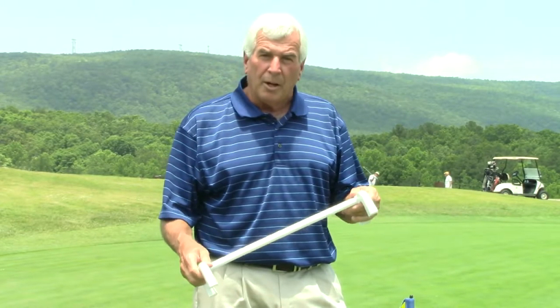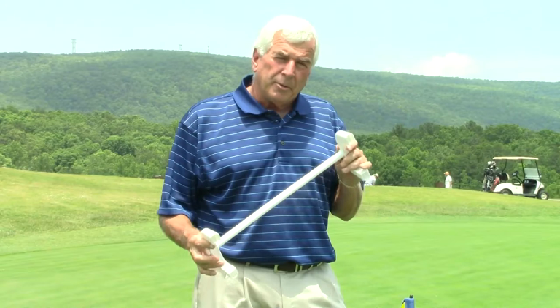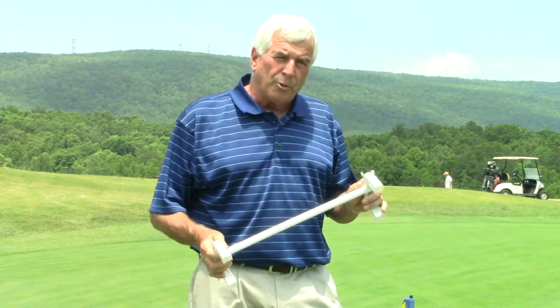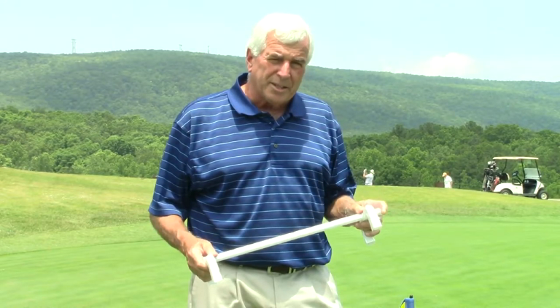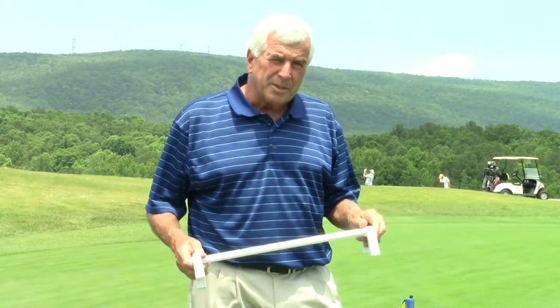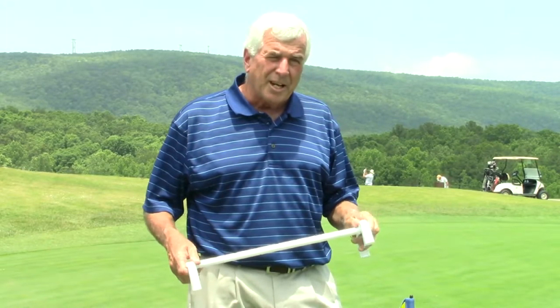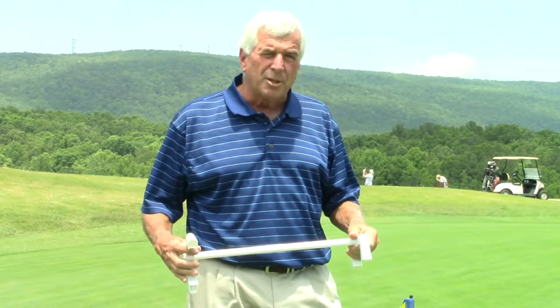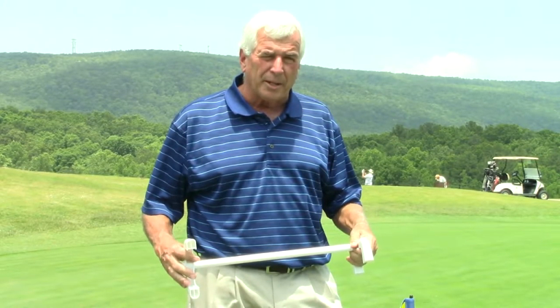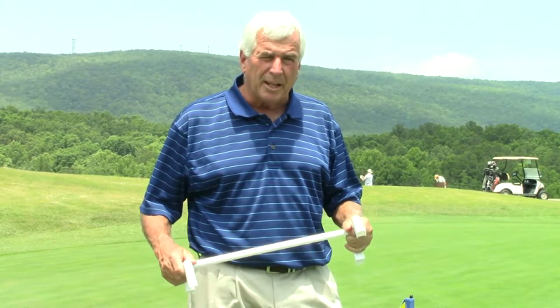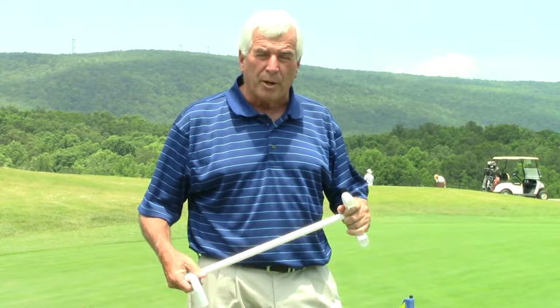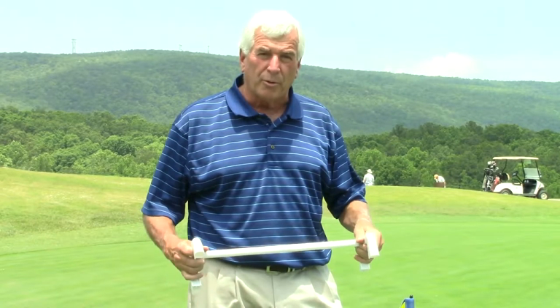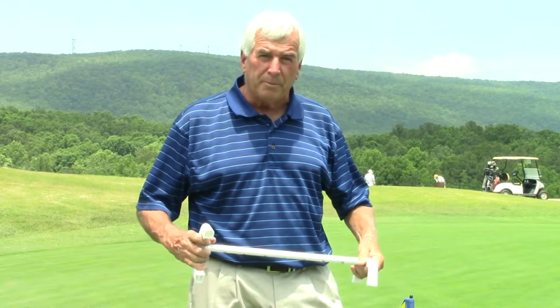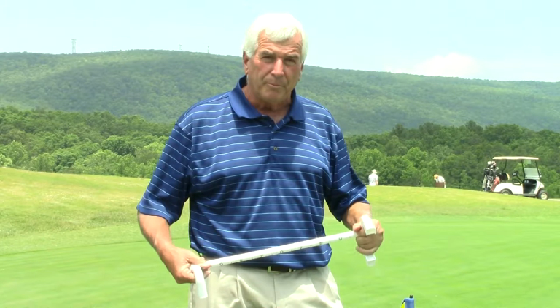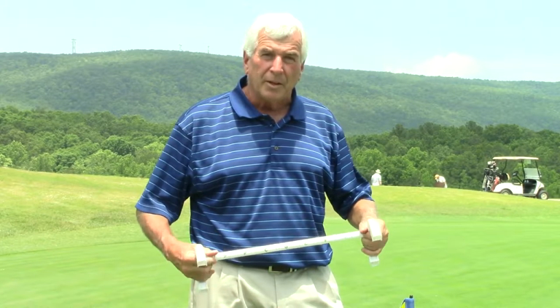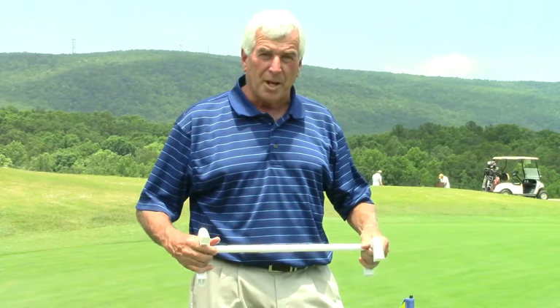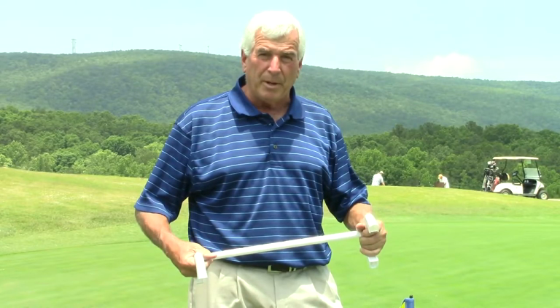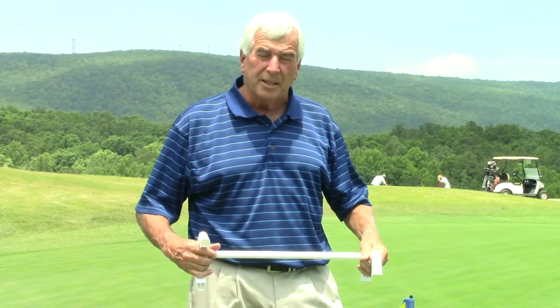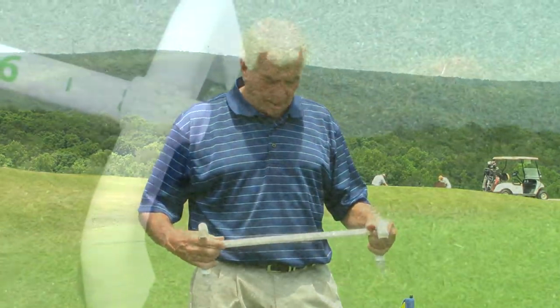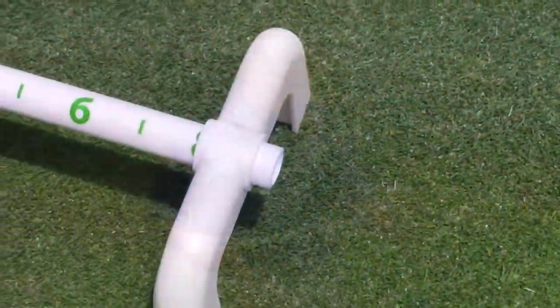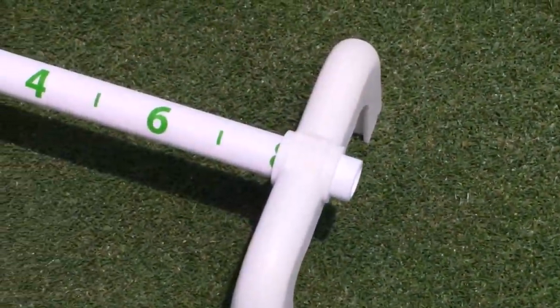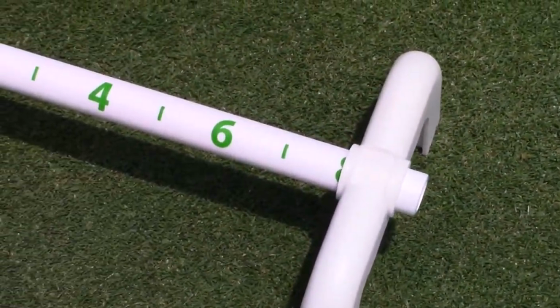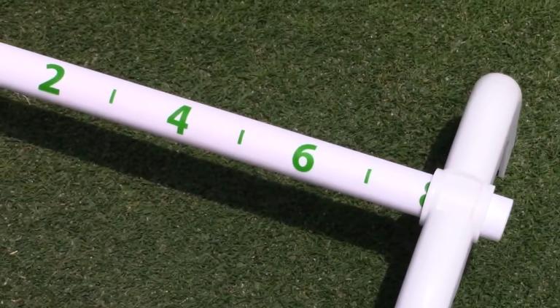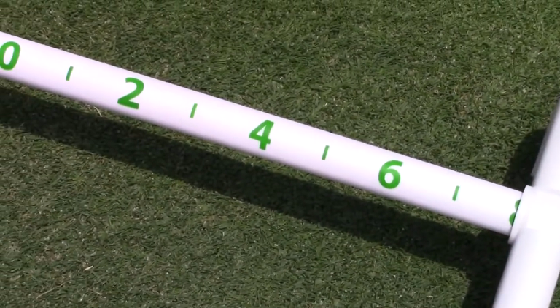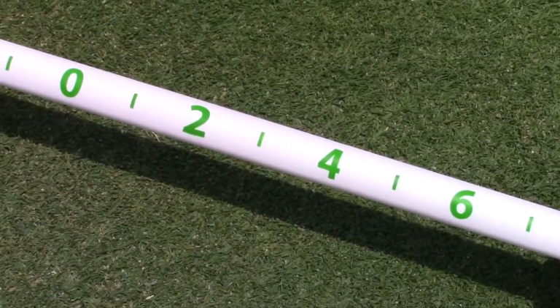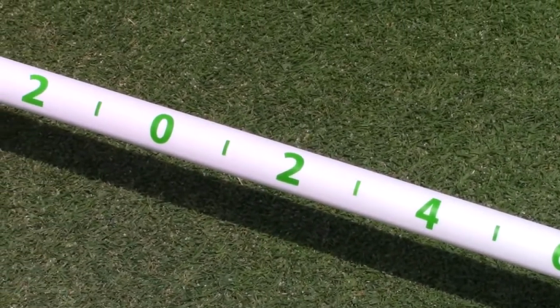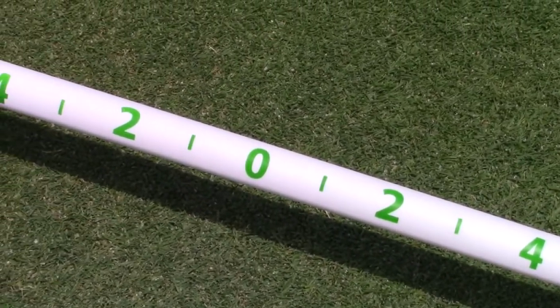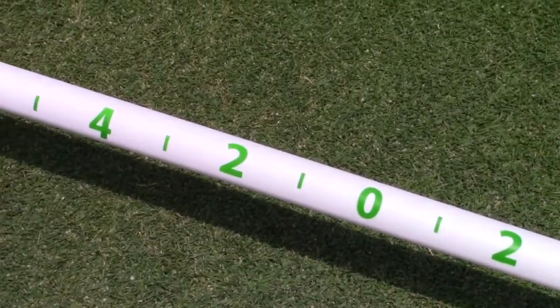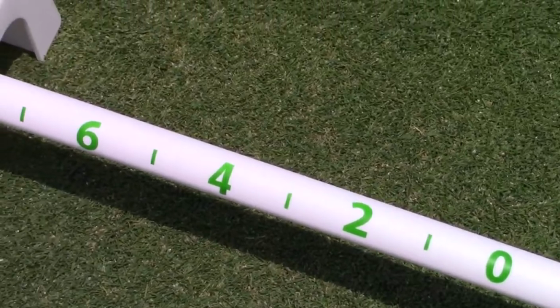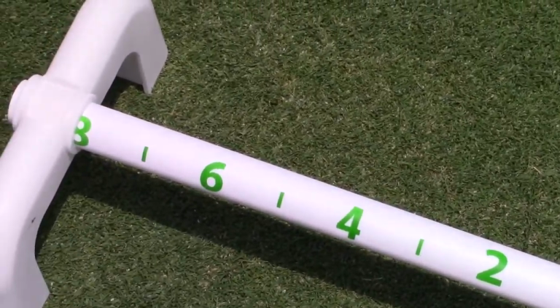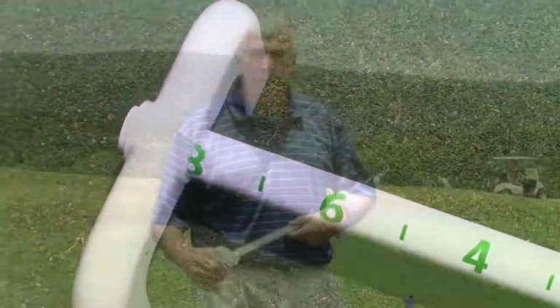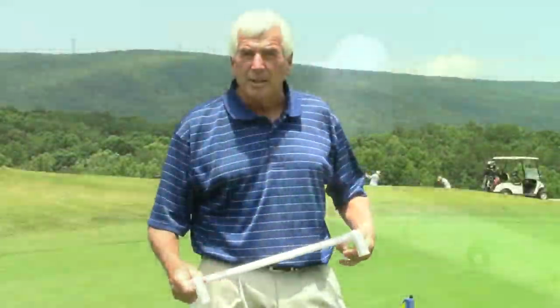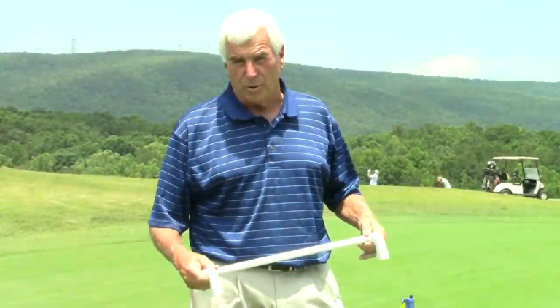The Pro Low Putting System is designed to do two things: keep the putter low to the ground for solid impact, and the numbering system on the bar will teach you how to take the putter back a certain distance for certain length strokes.